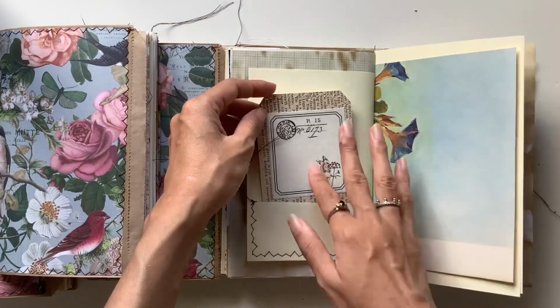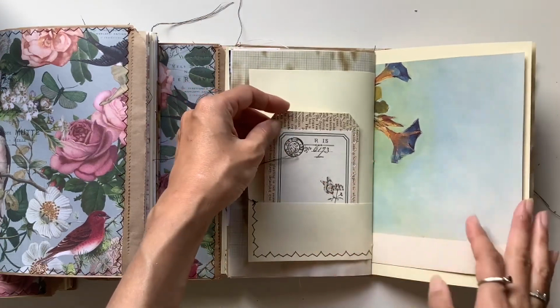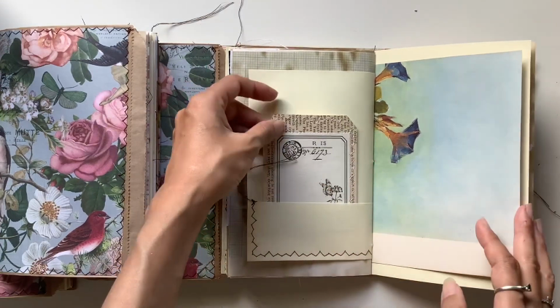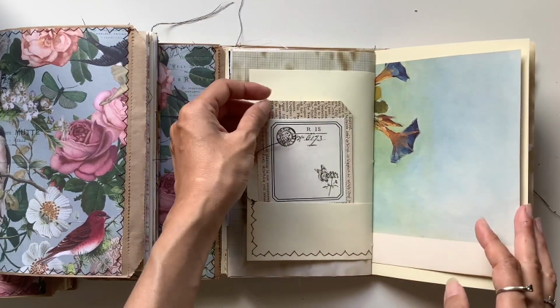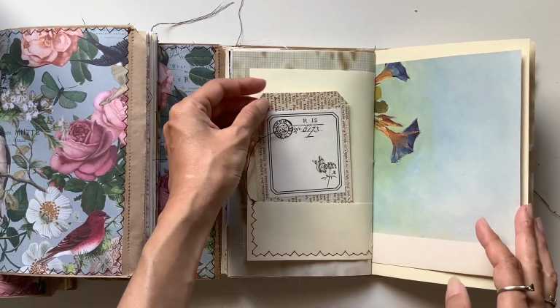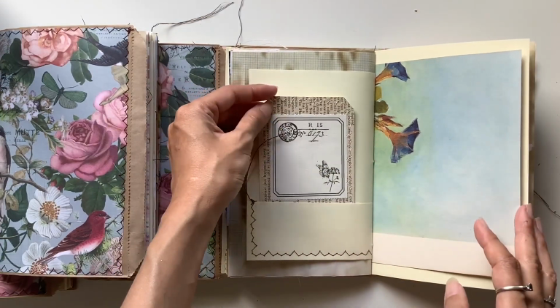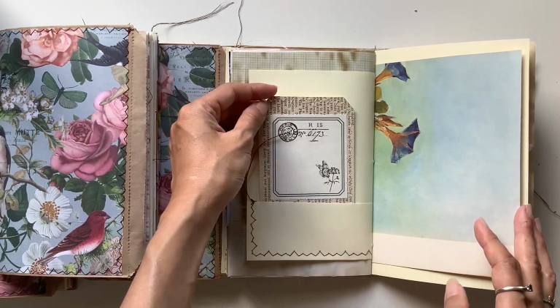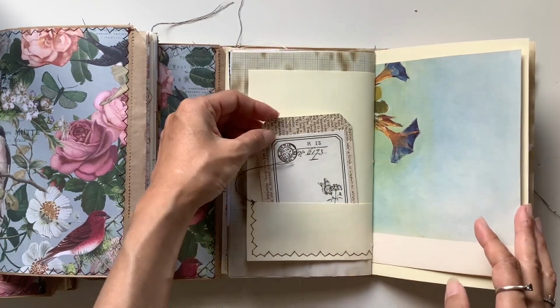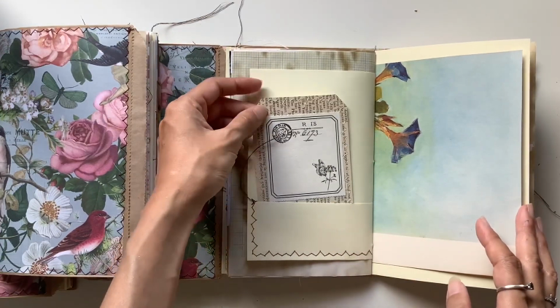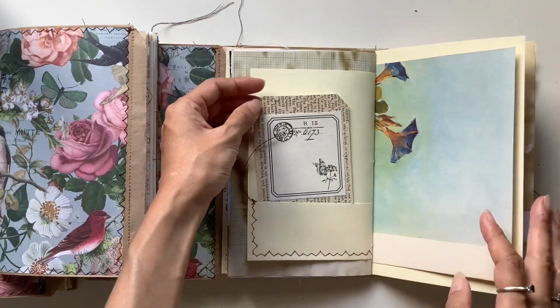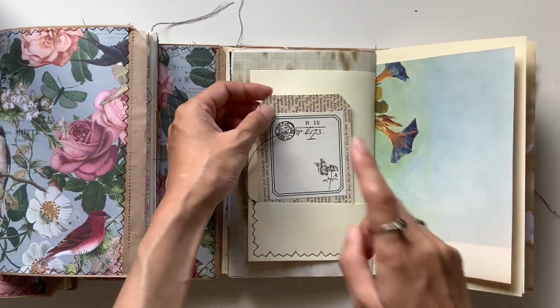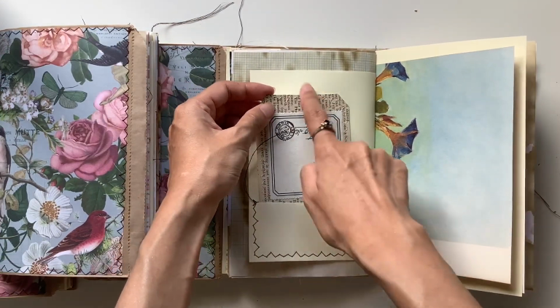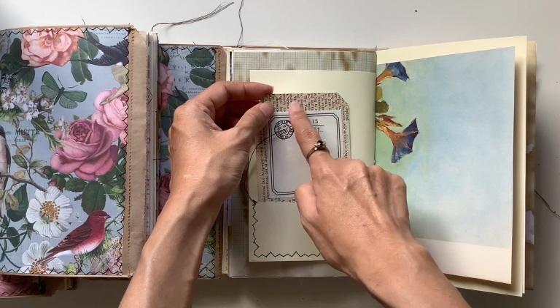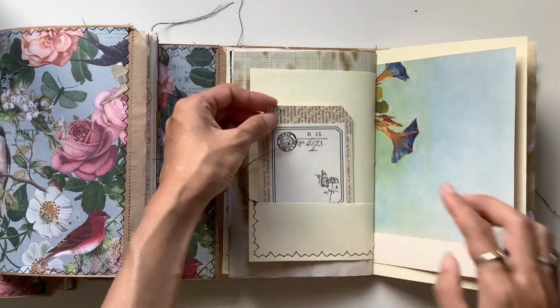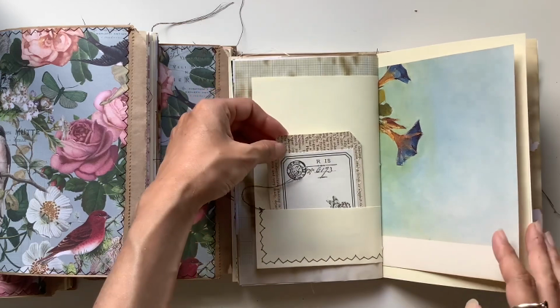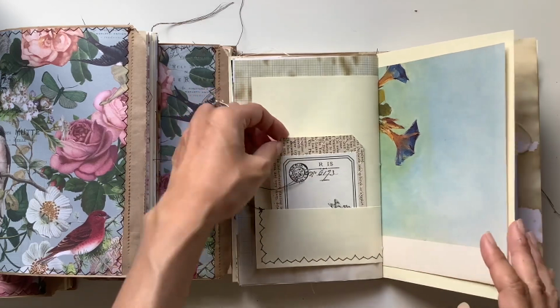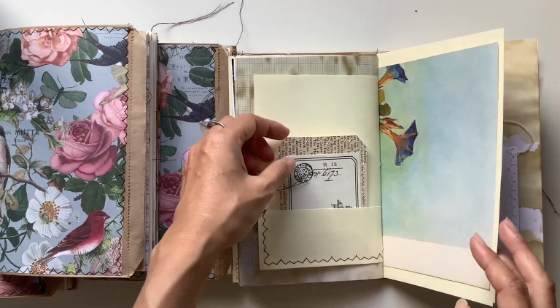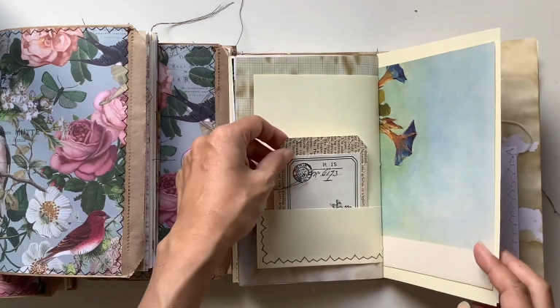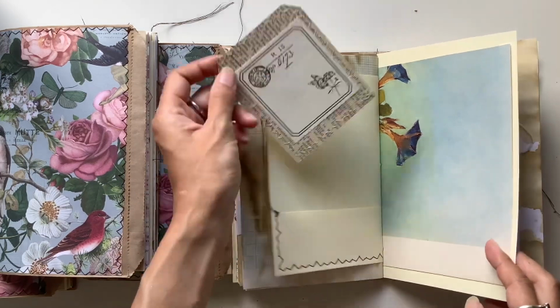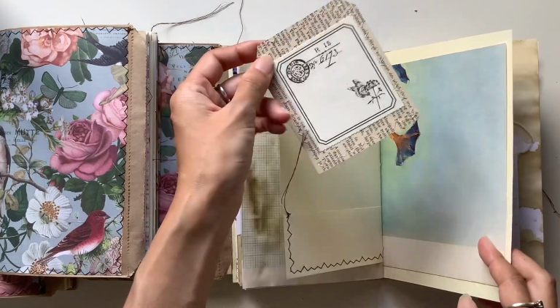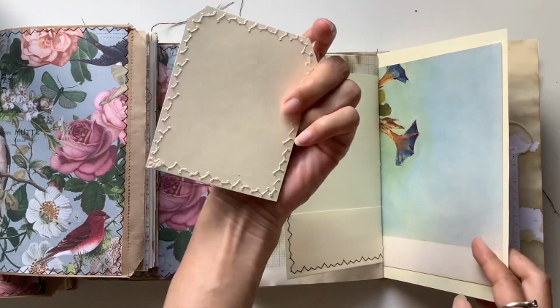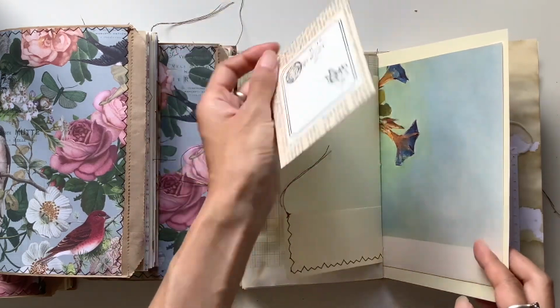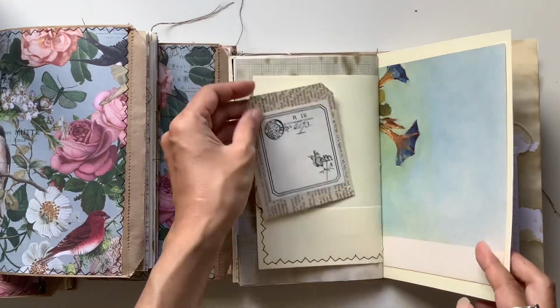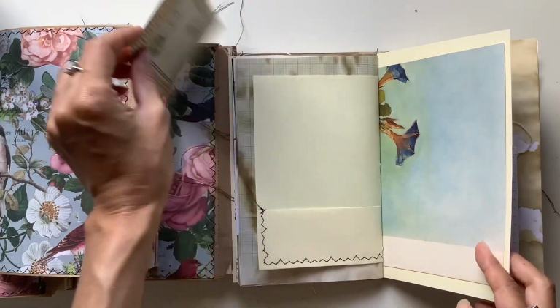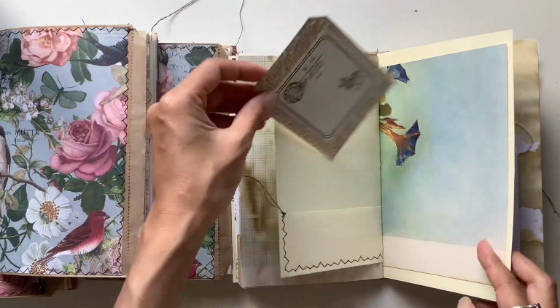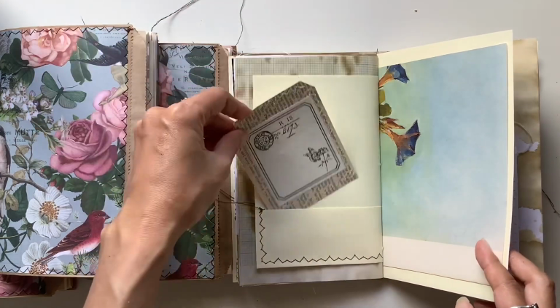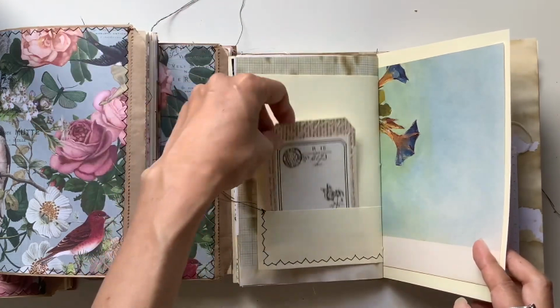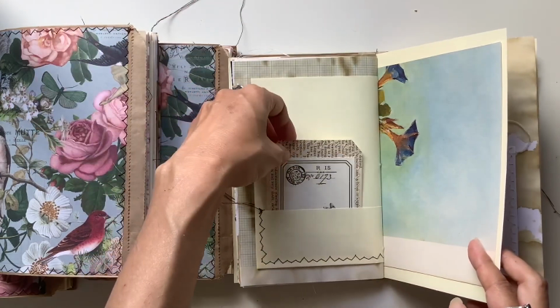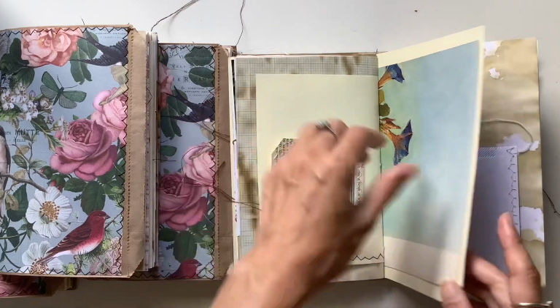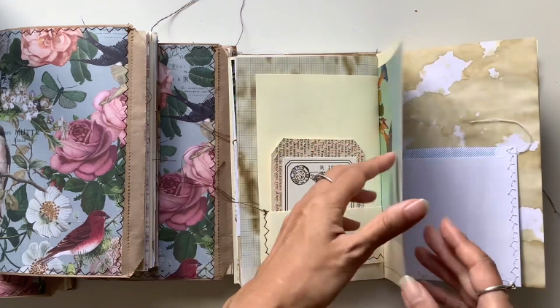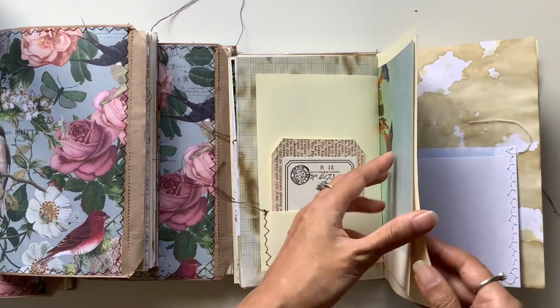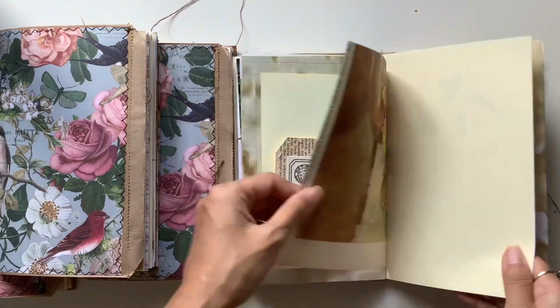Another handmade tag with the same vintage botanical book page. And you can write on the back of these tags as well. So there's lots of writing space.